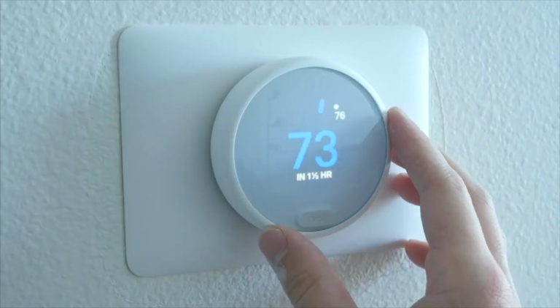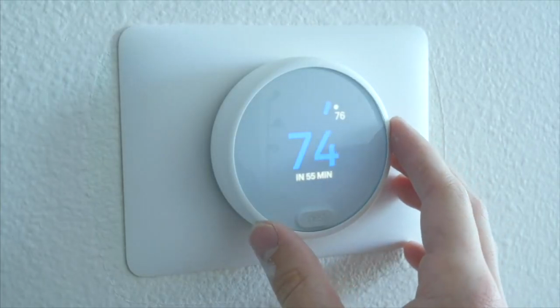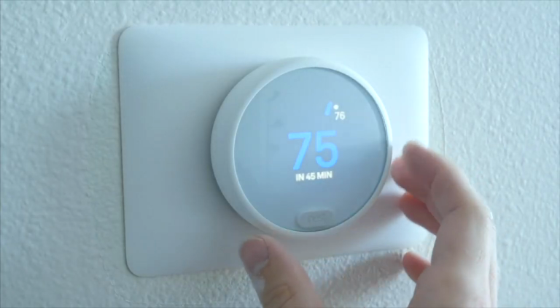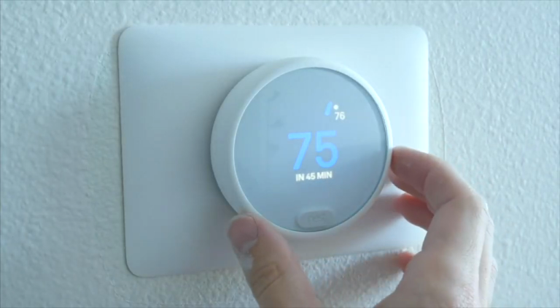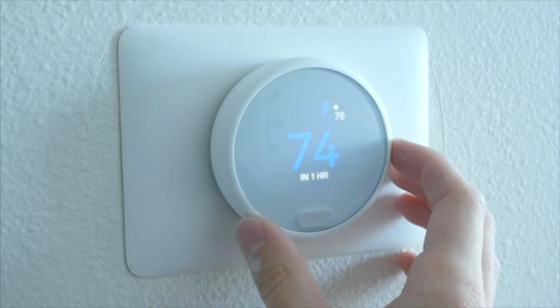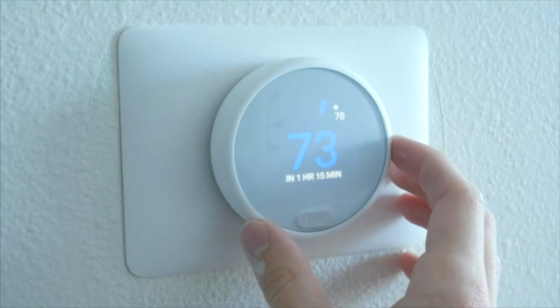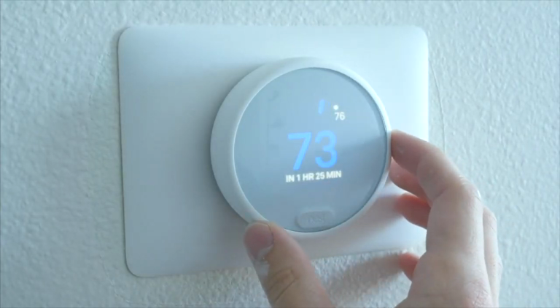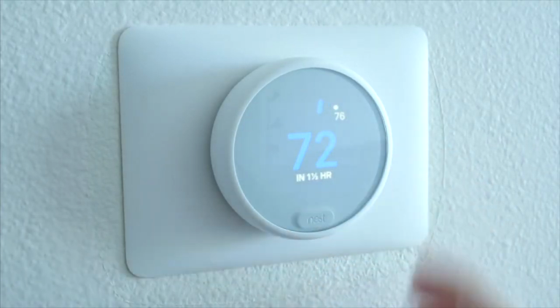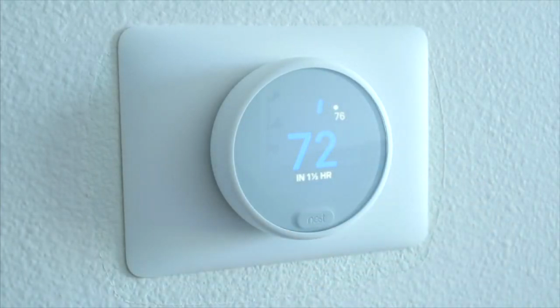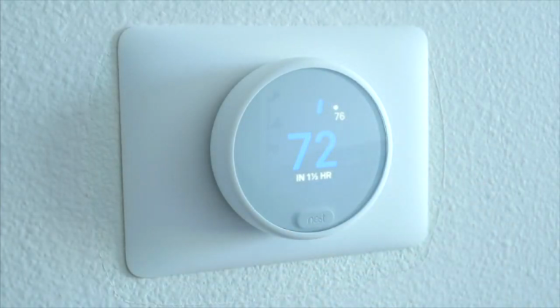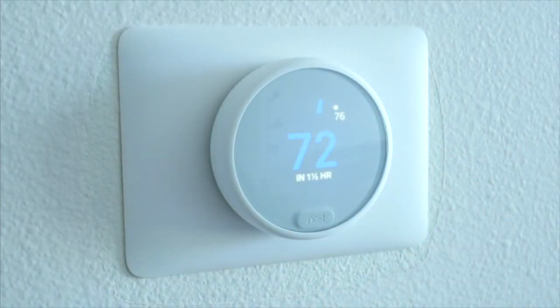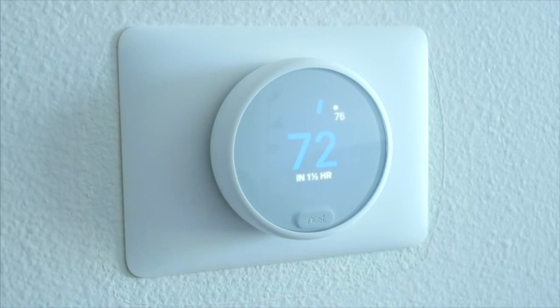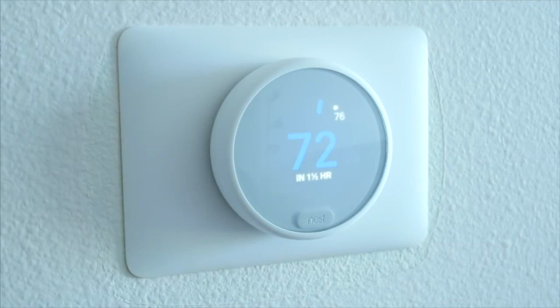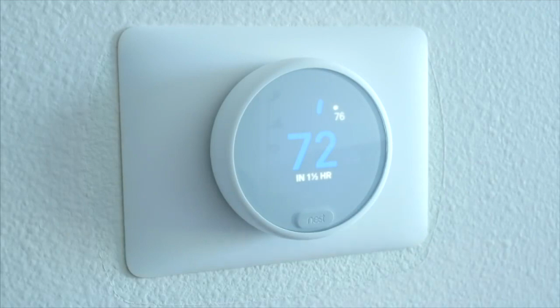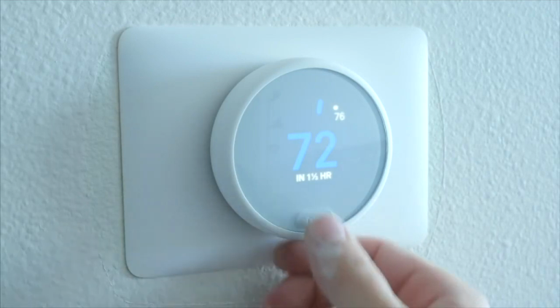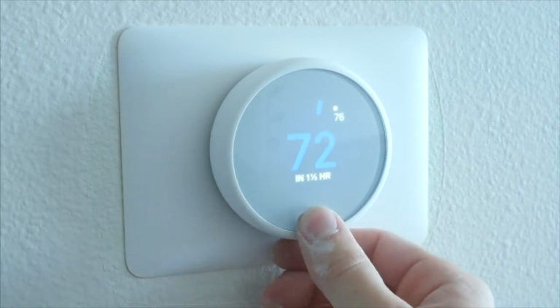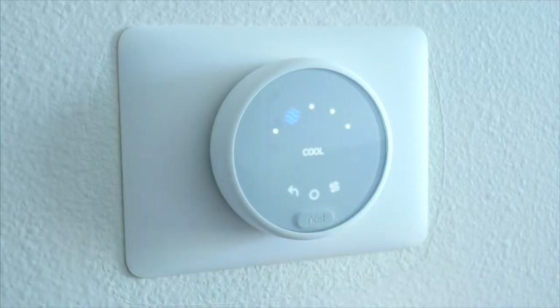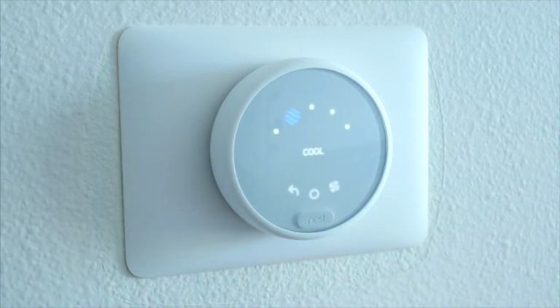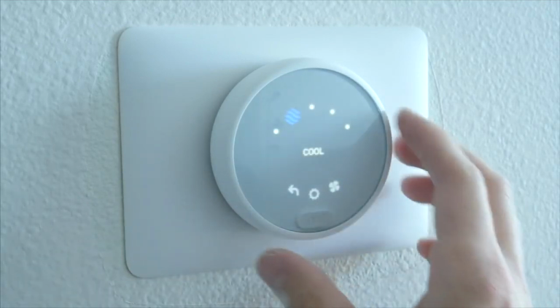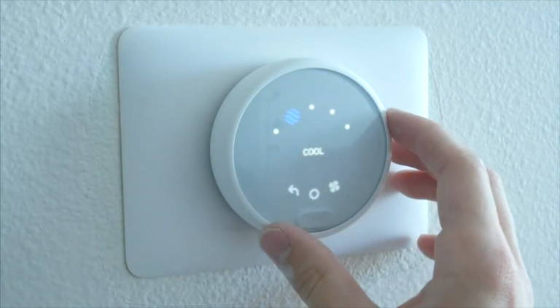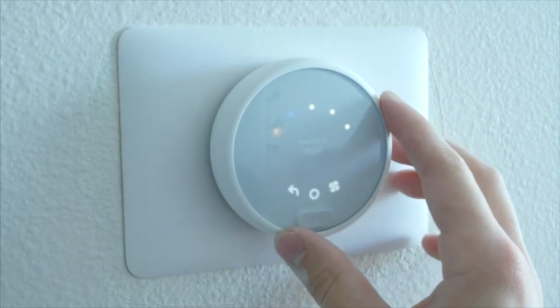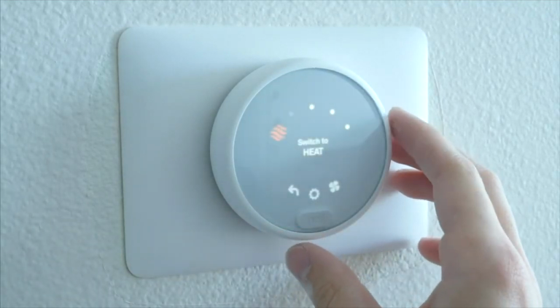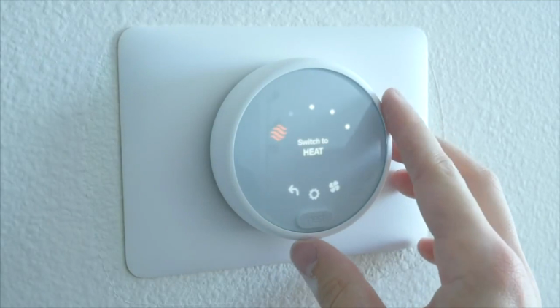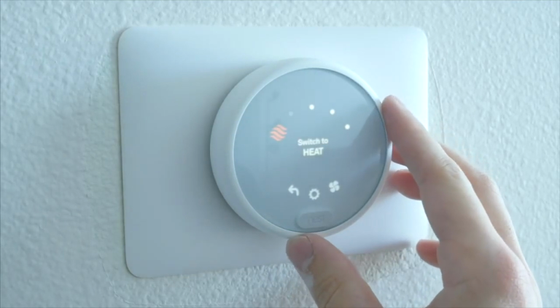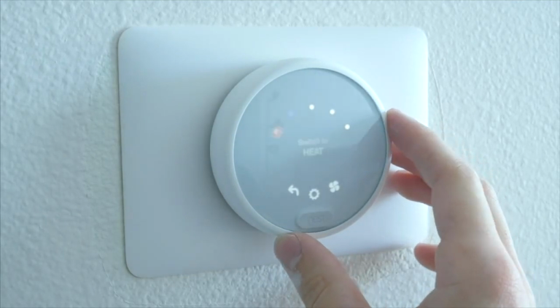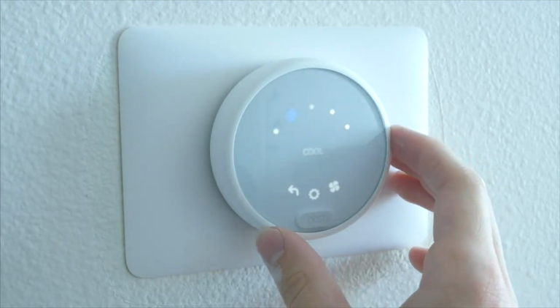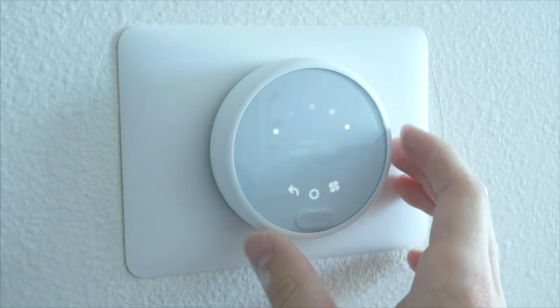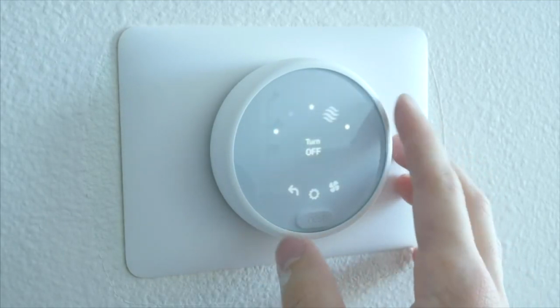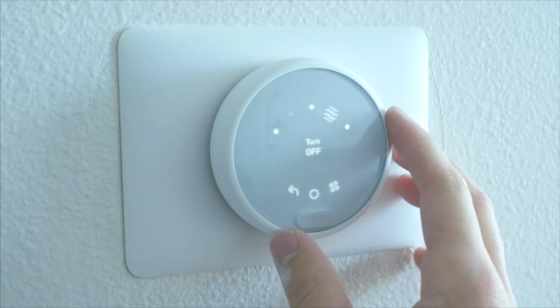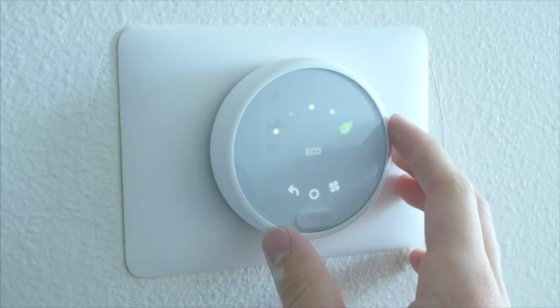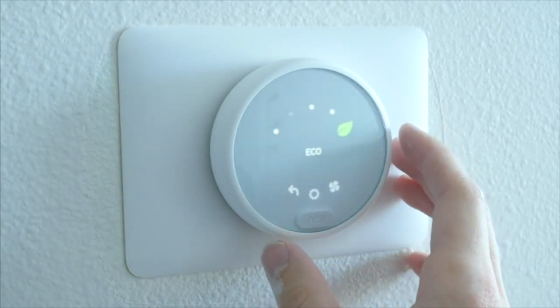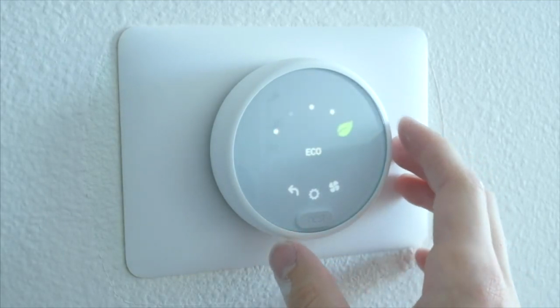Of course, you can also just walk up to the thermostat itself and use the dial to change the temperature or make any other adjustments. Anything you can do on the app, you can also do on the thermostat itself, though it isn't quite as easy since you're using just the dial to control everything.